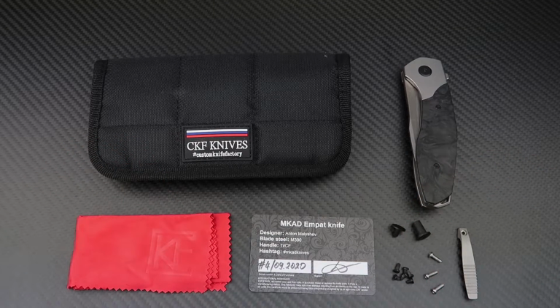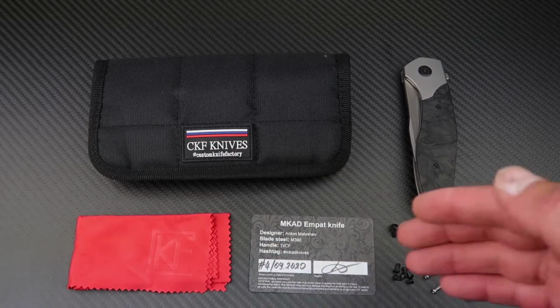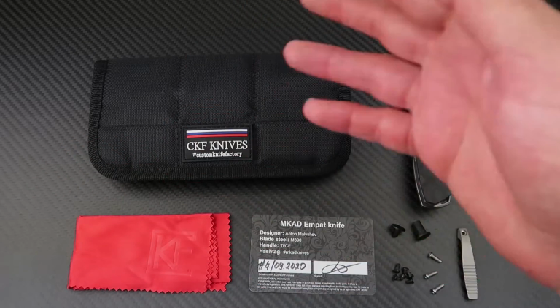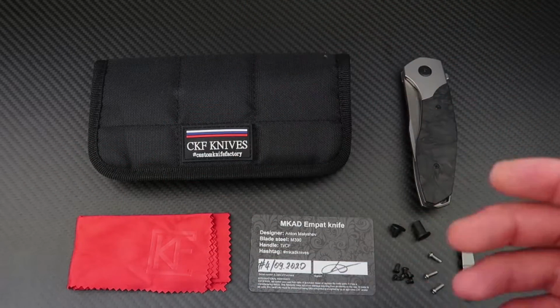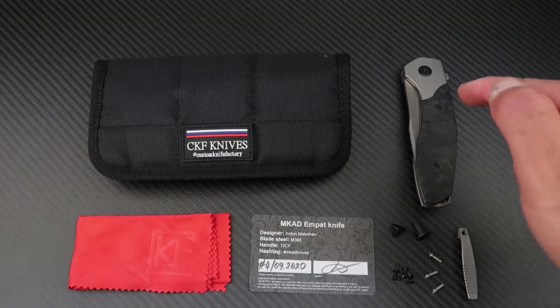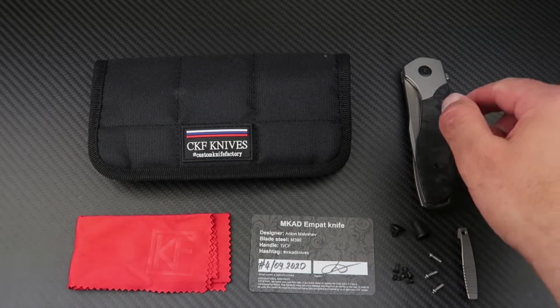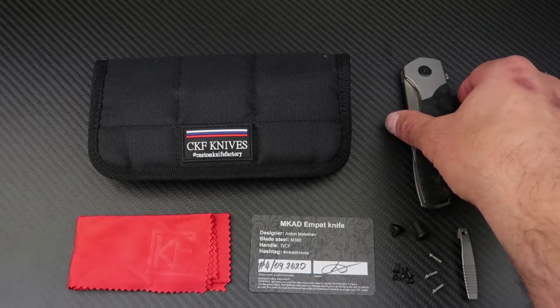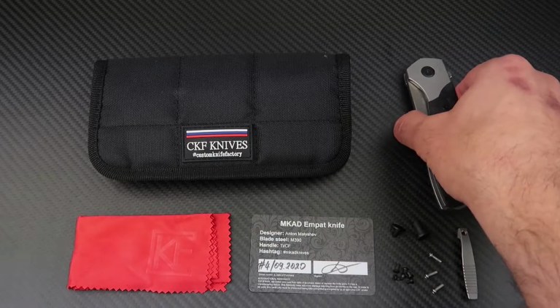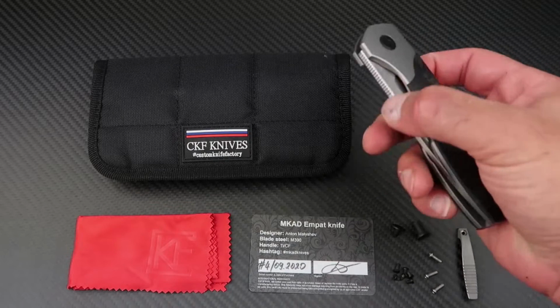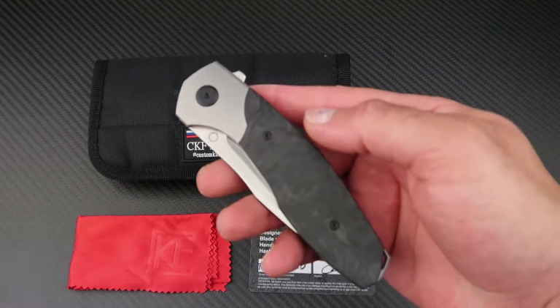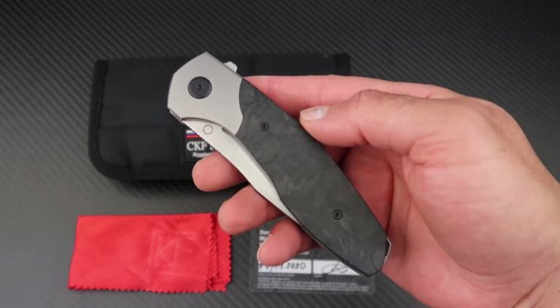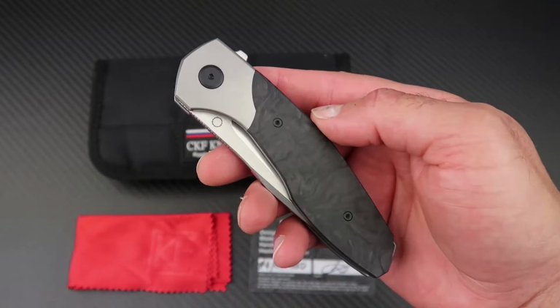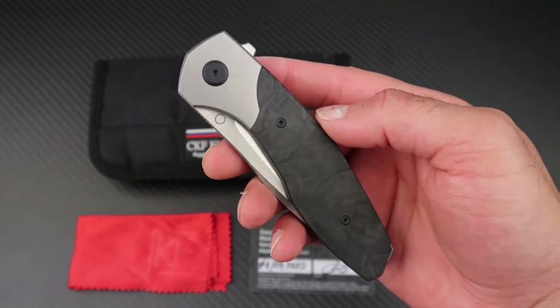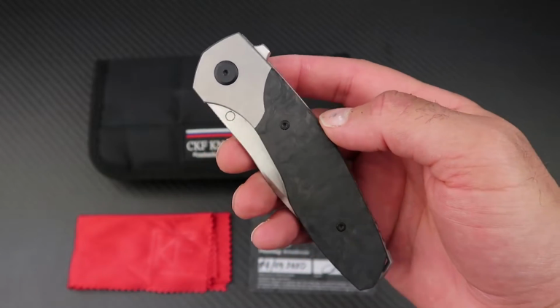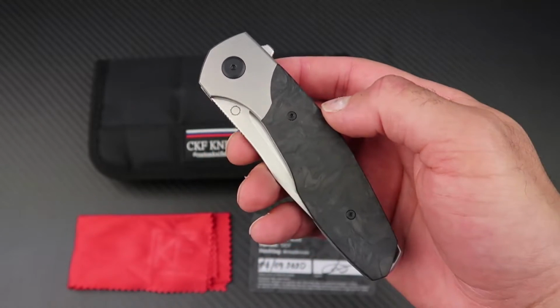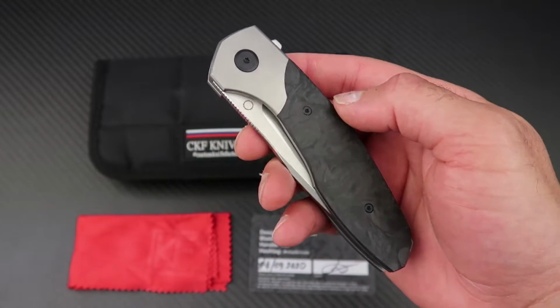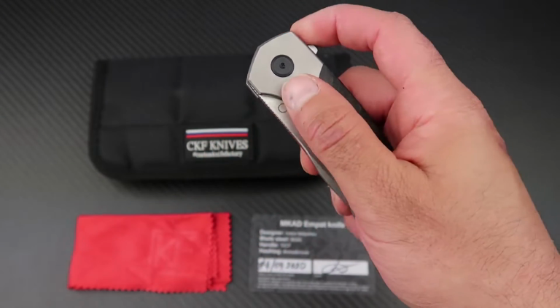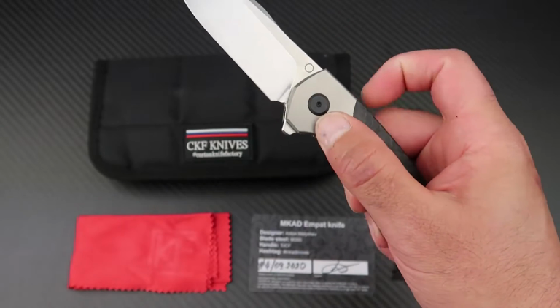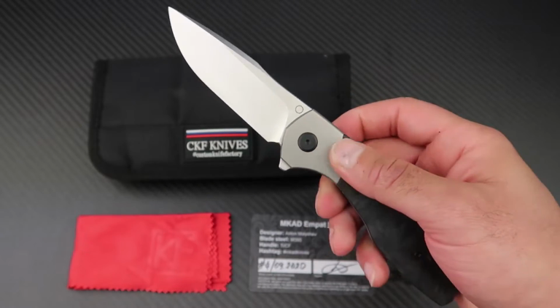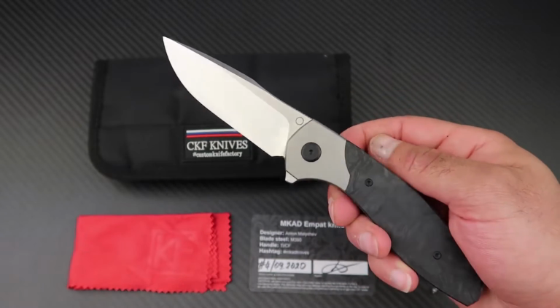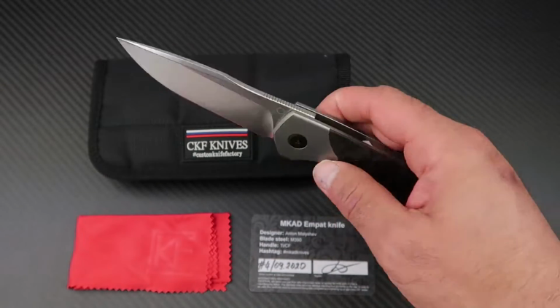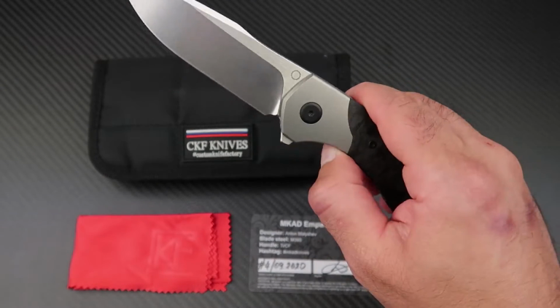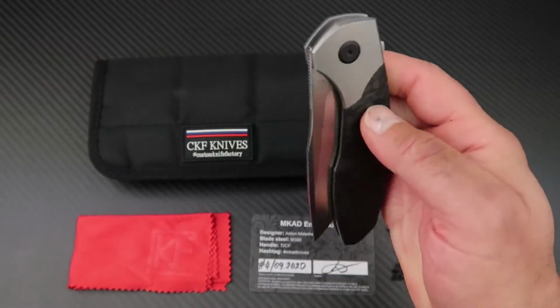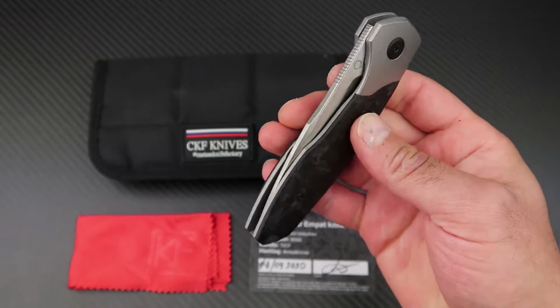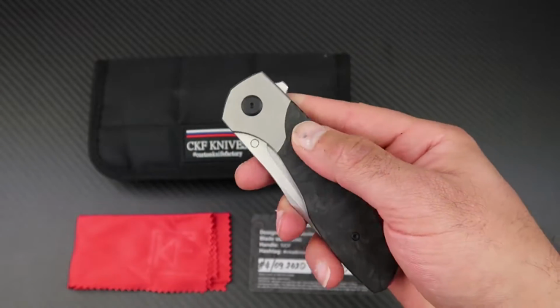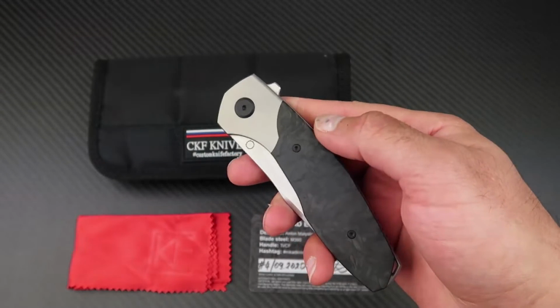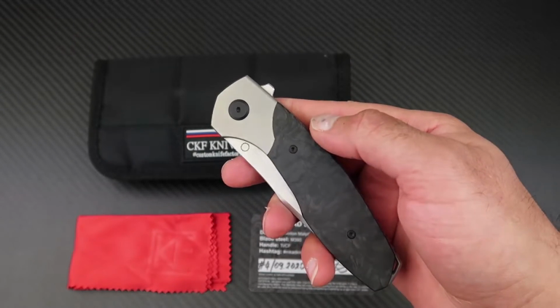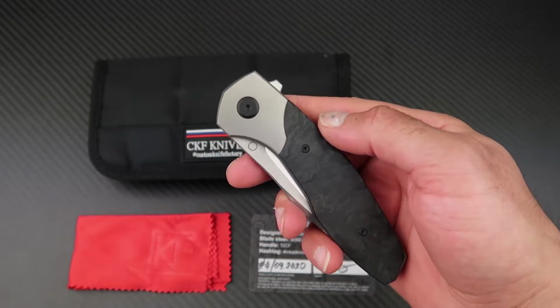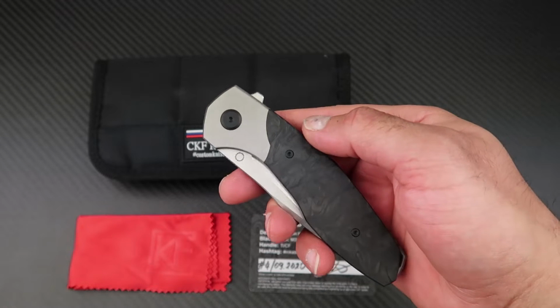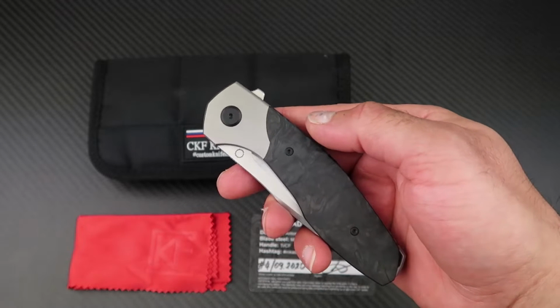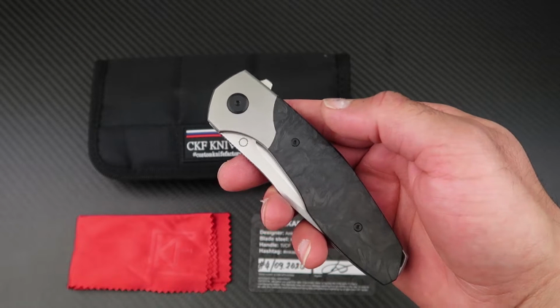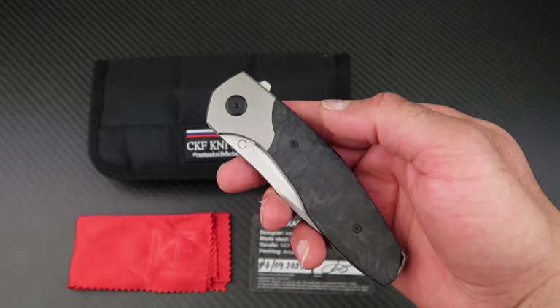With all of that extra good stuff, you also get this — an elegant, classy, great-looking, hard-firing, drop-shot-smooth, sleek and sexy beast of a knife, which is the MCAT MPAT.